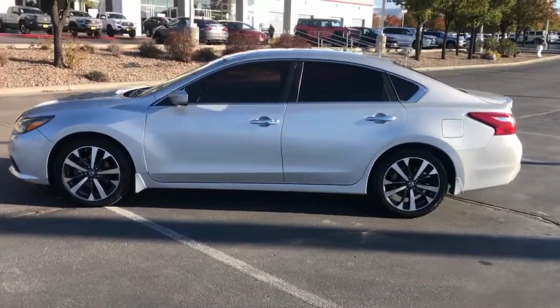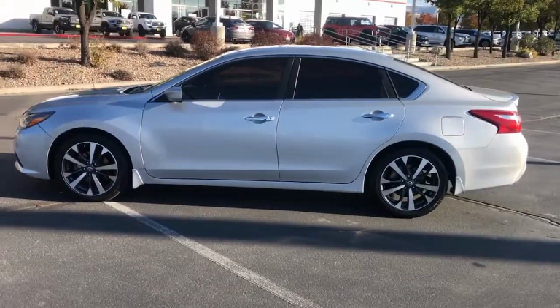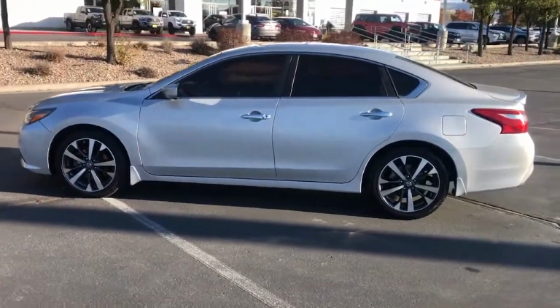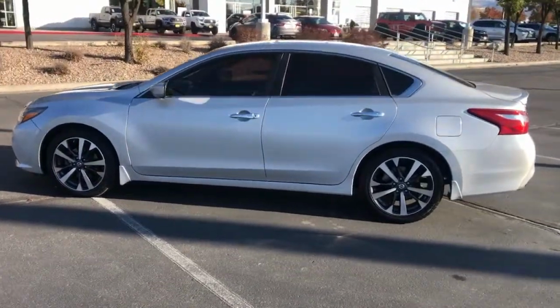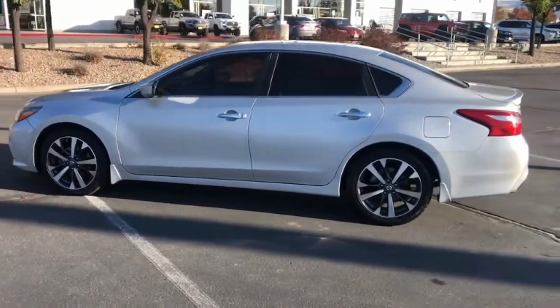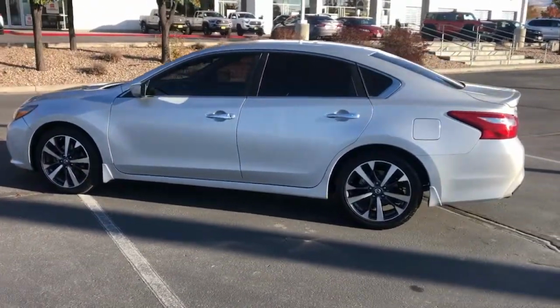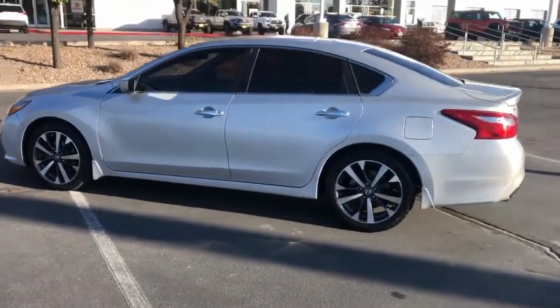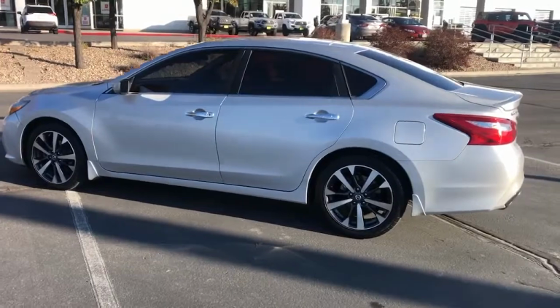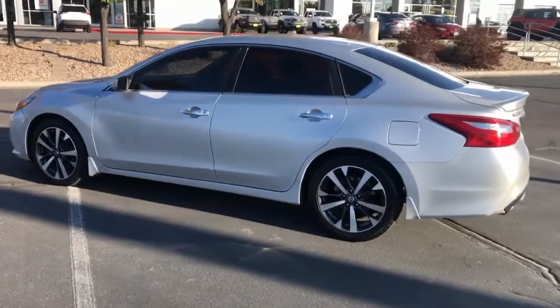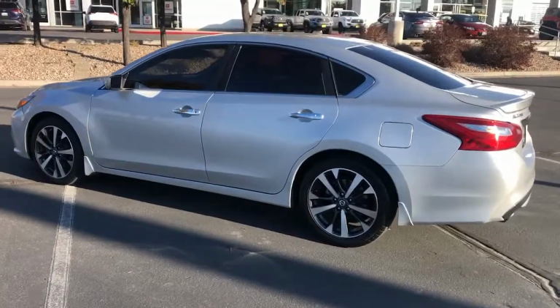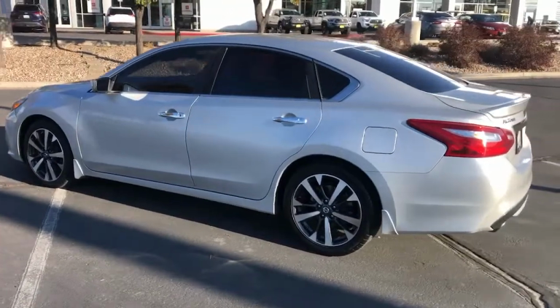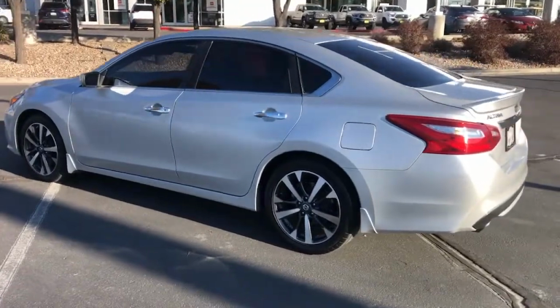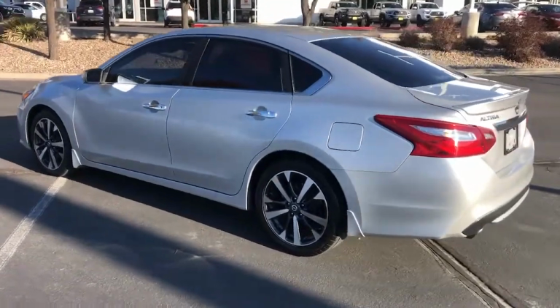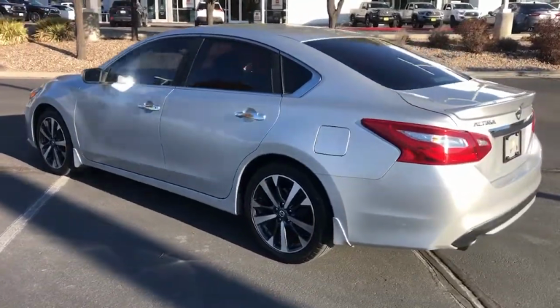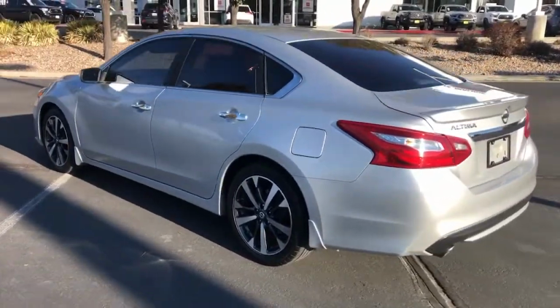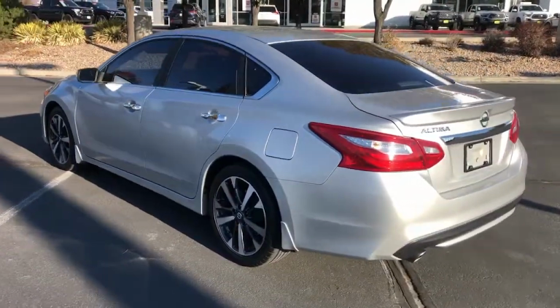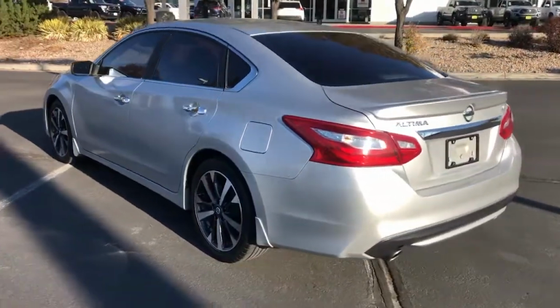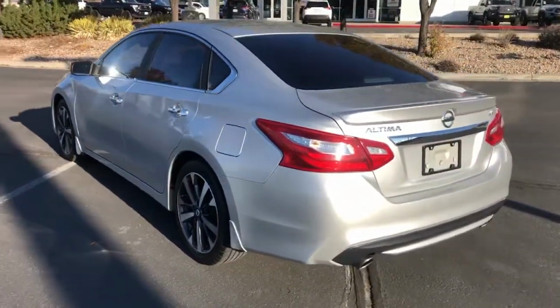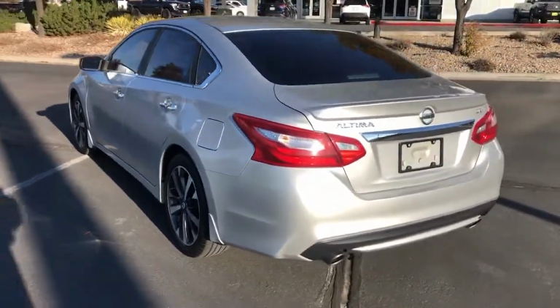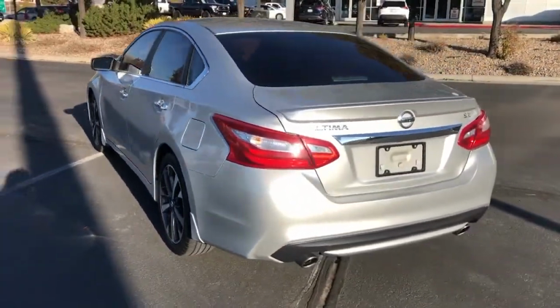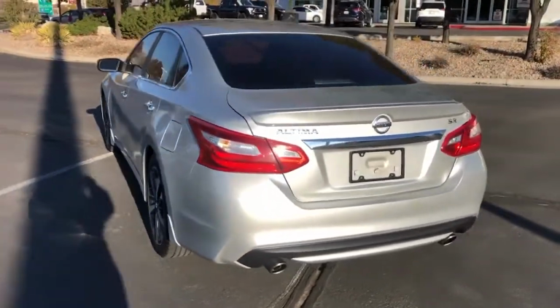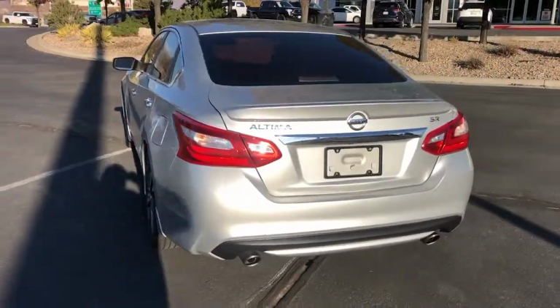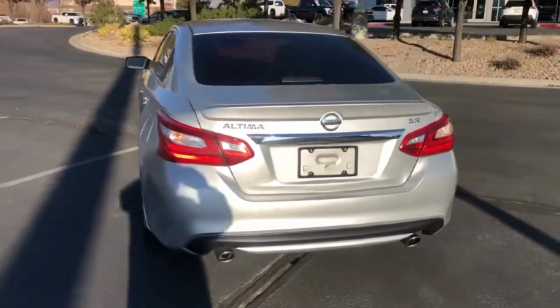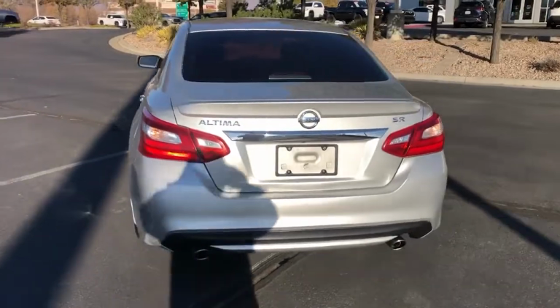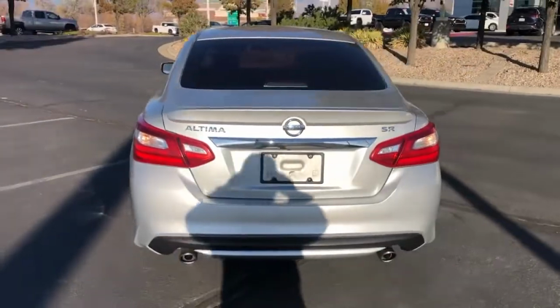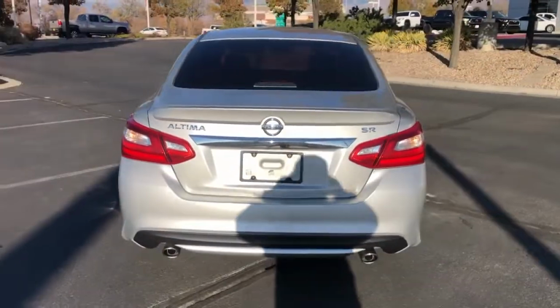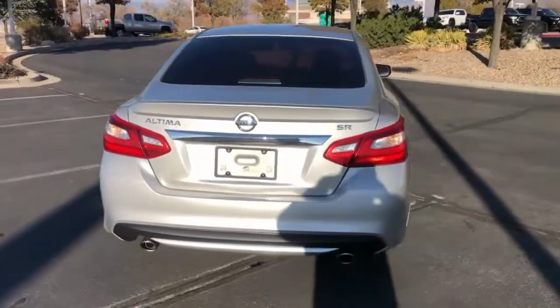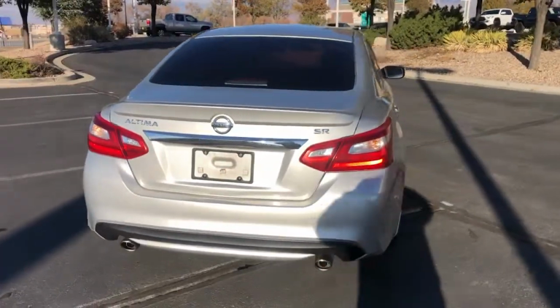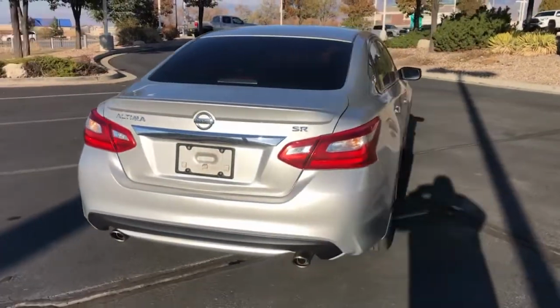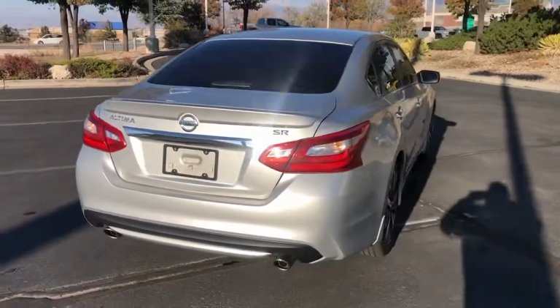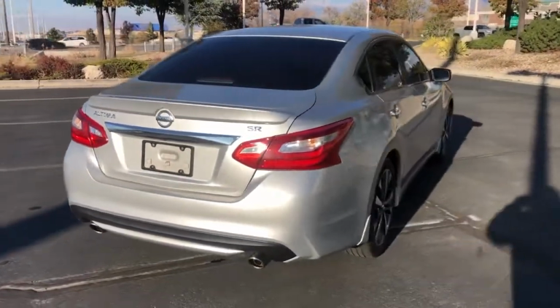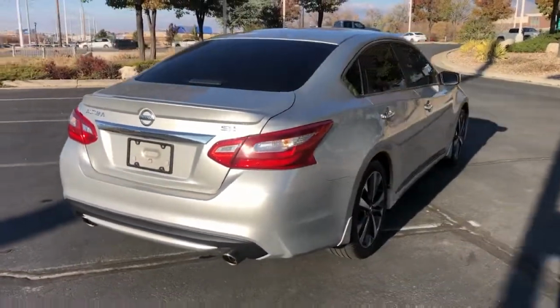Its spacious, well-equipped cabin, flexible layout, comfortable ride, and sporty performance make road trips a joy. Feel relaxed and confident behind the wheel of this stylish Altima.